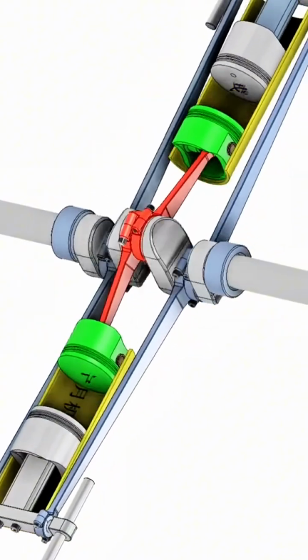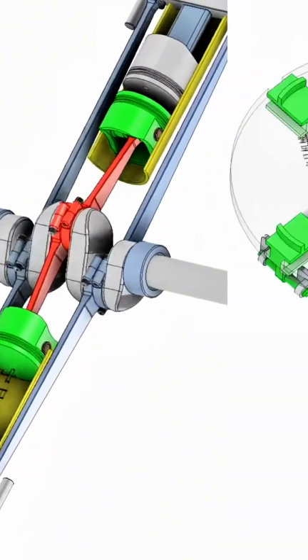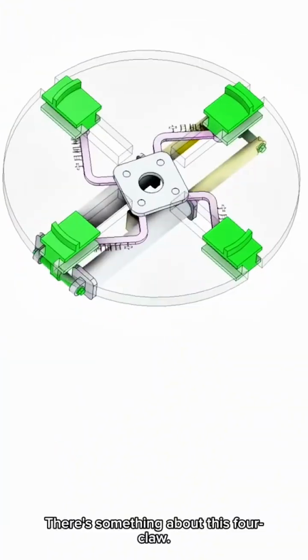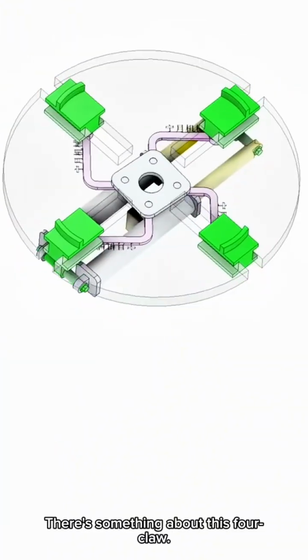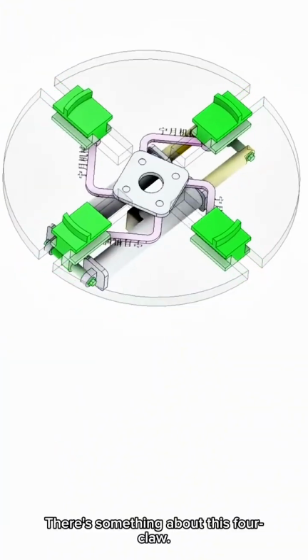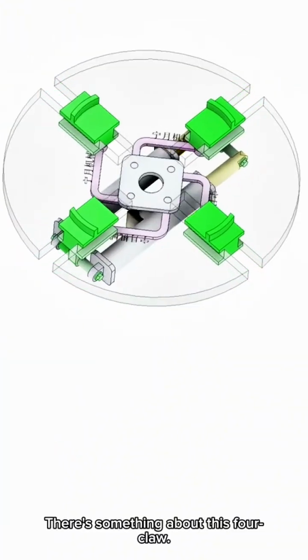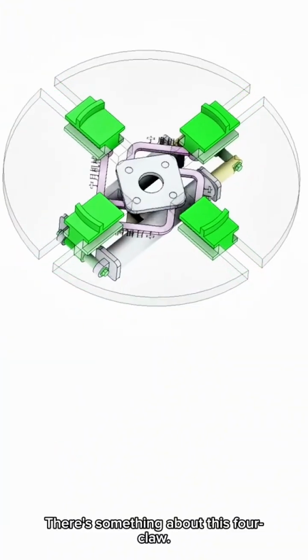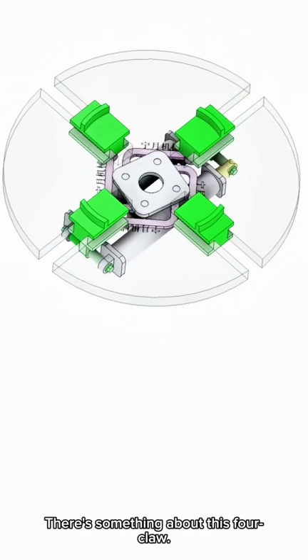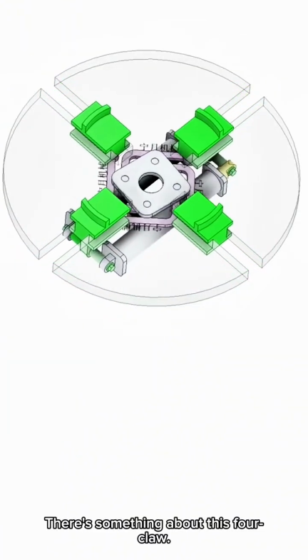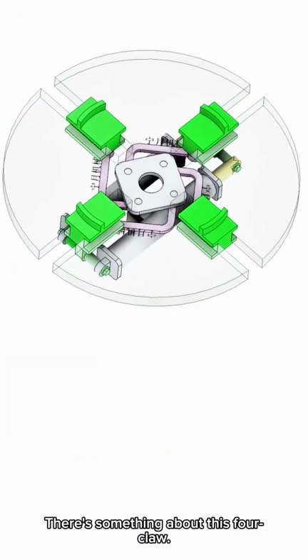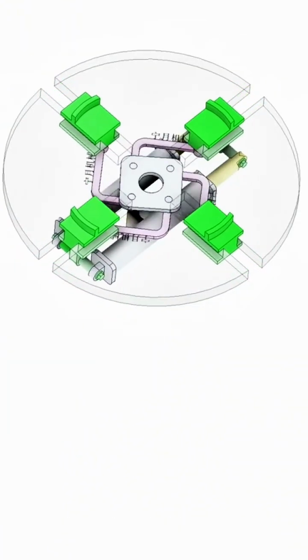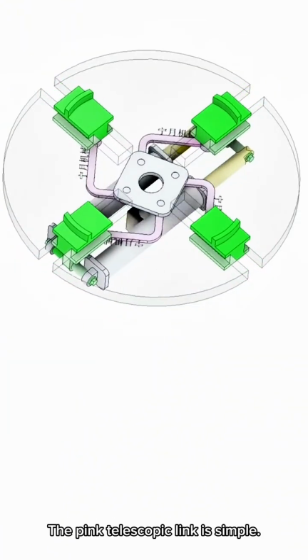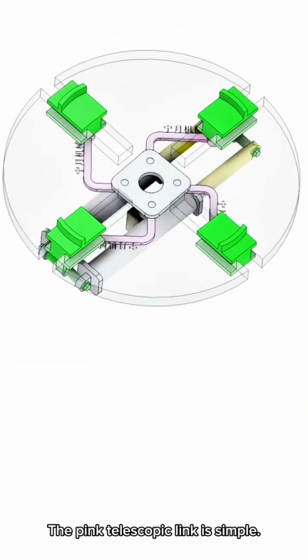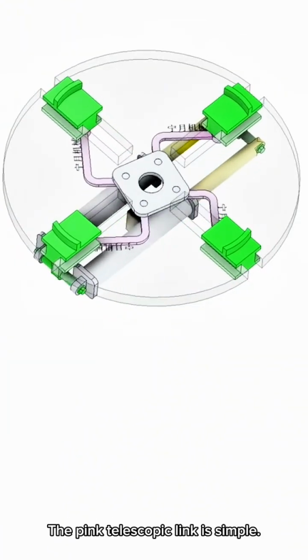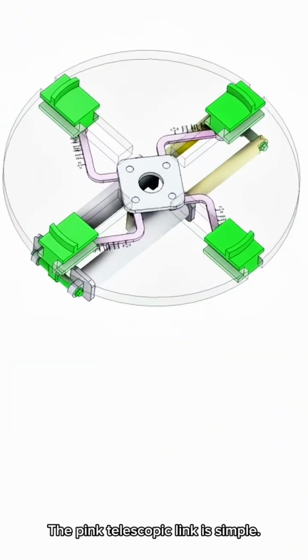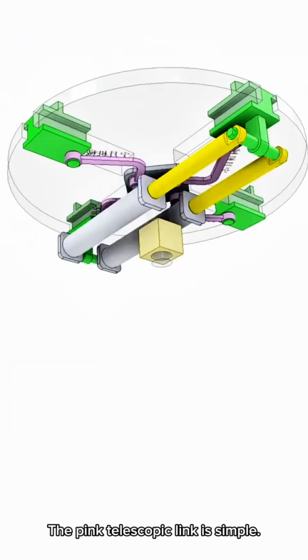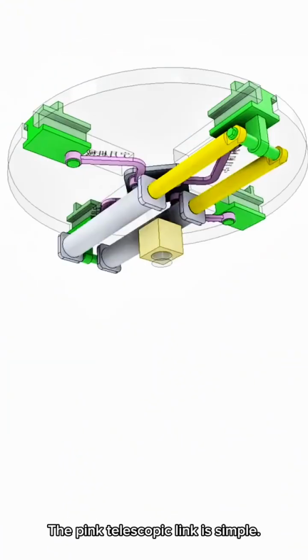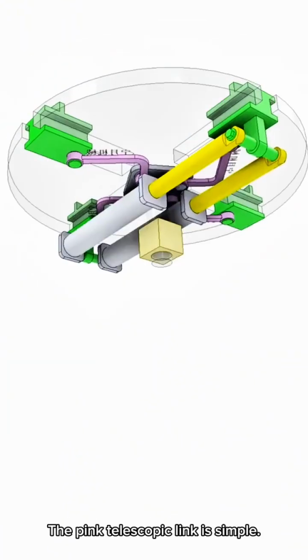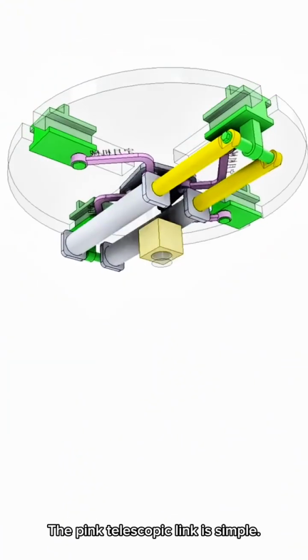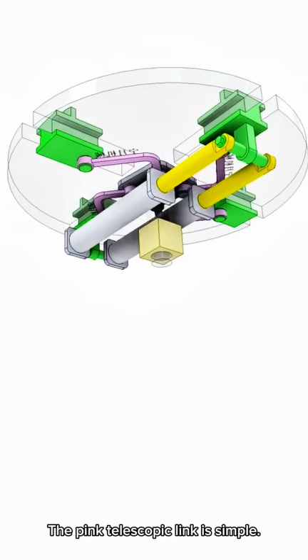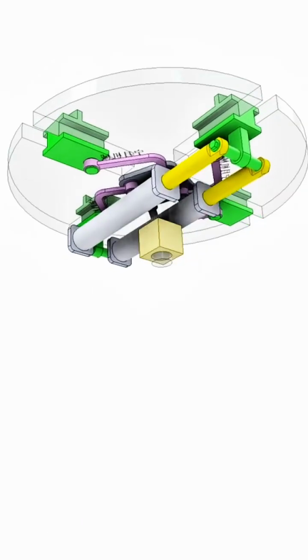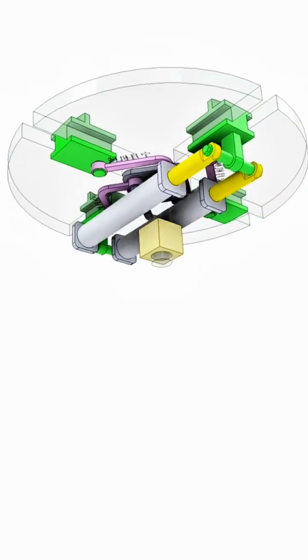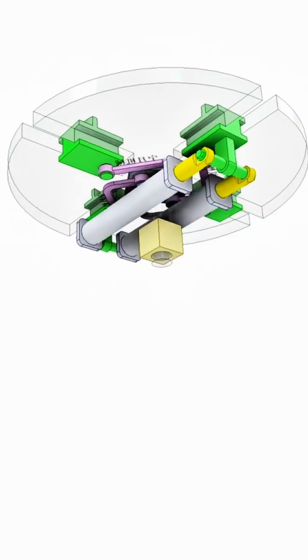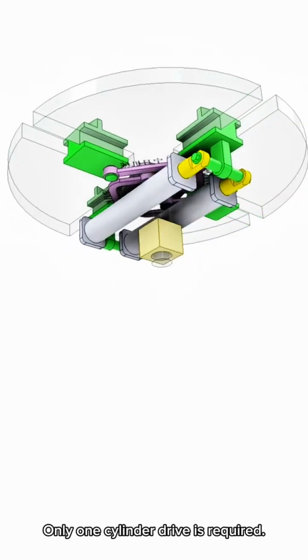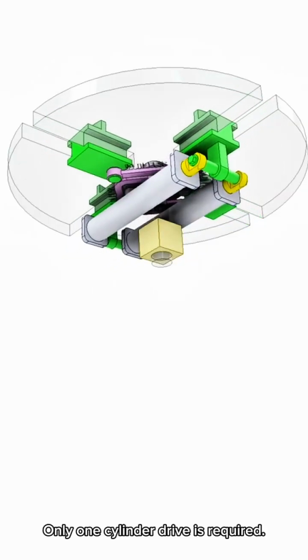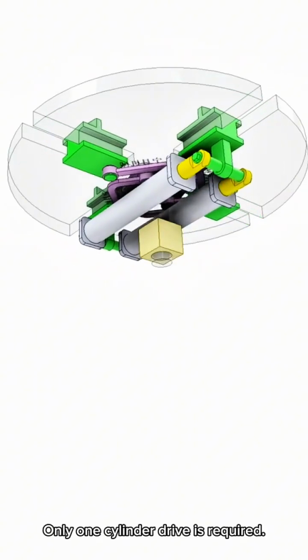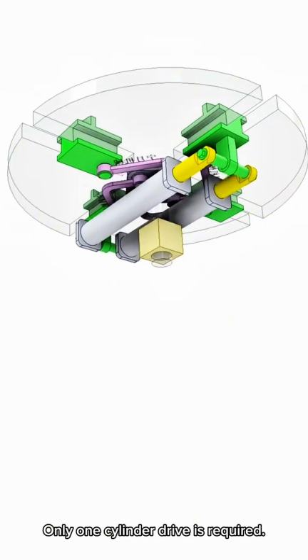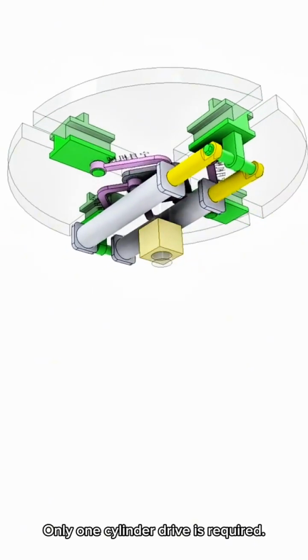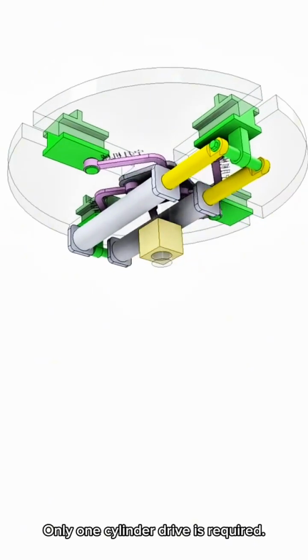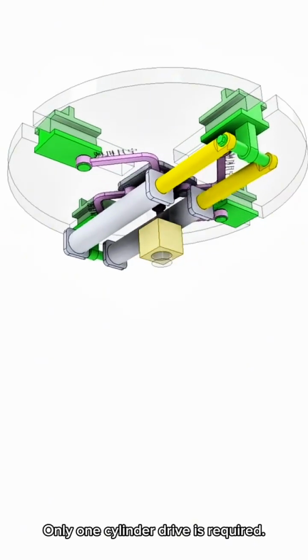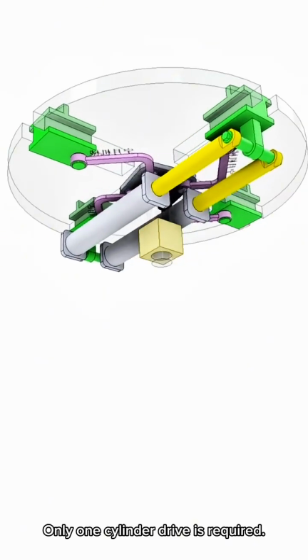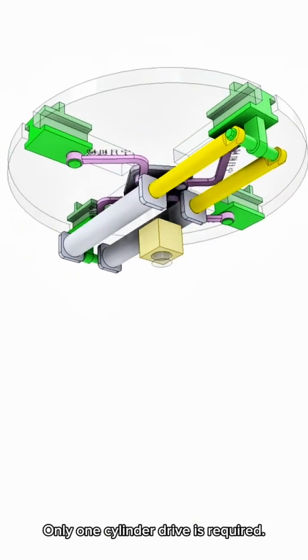There's something about this fork claw. The pink telescopic link is simple — only one cylinder drive is required.